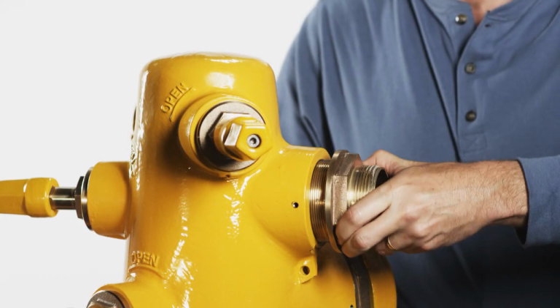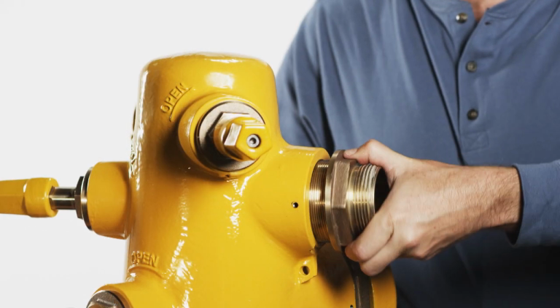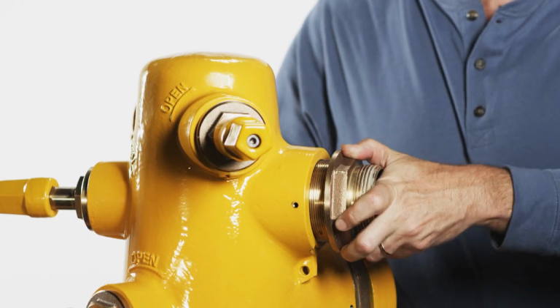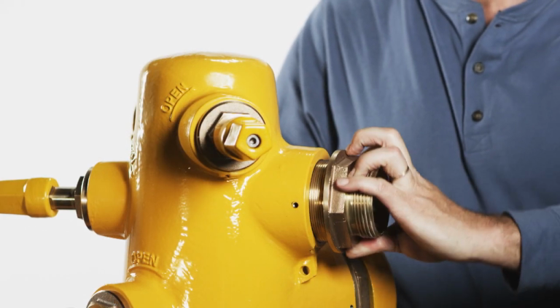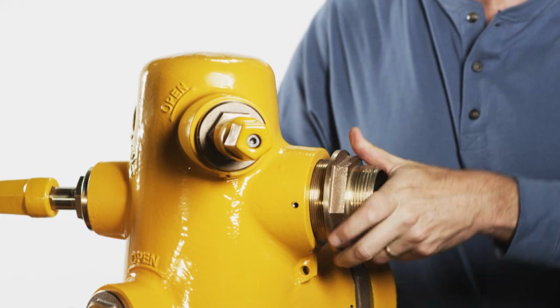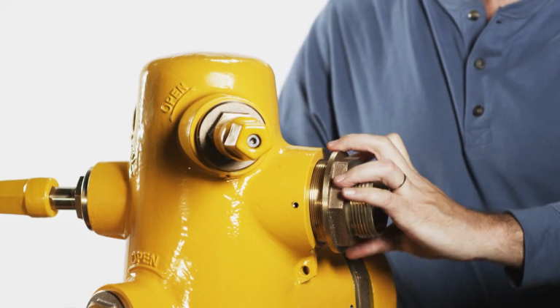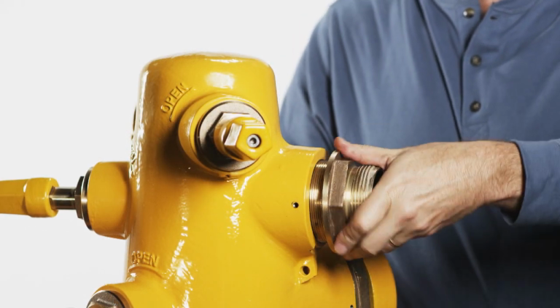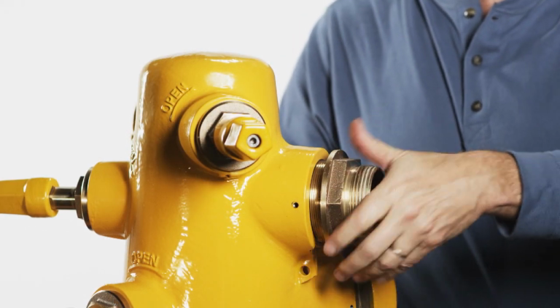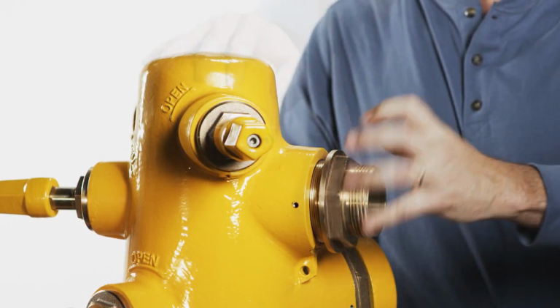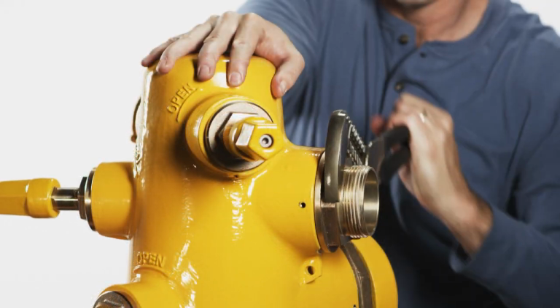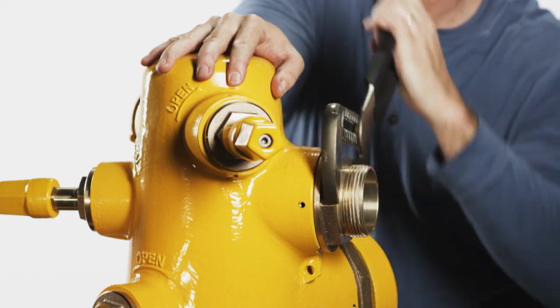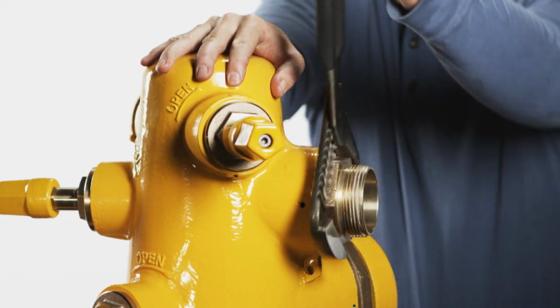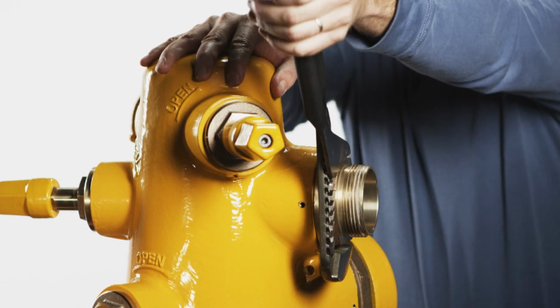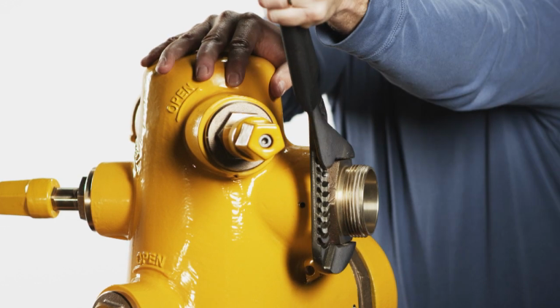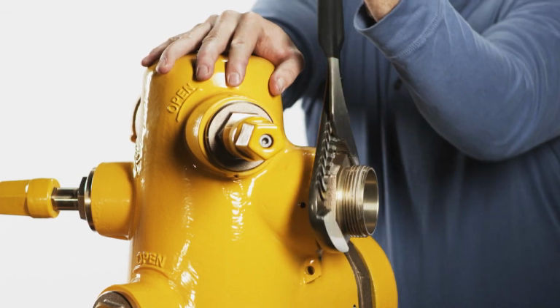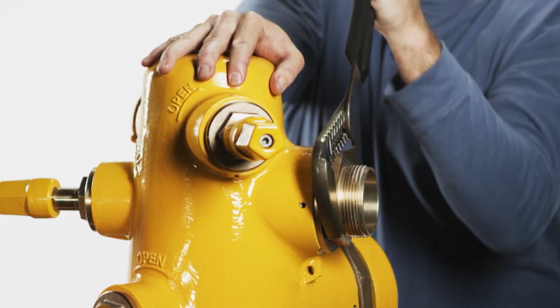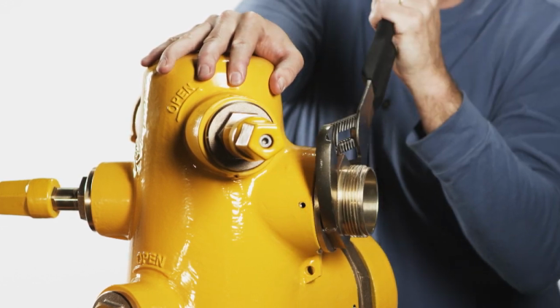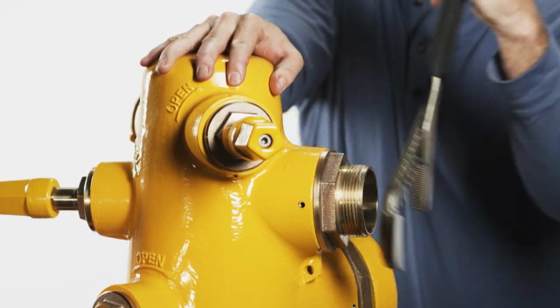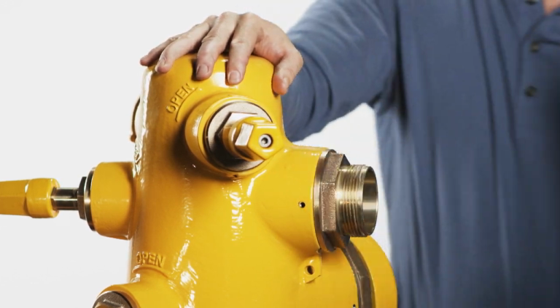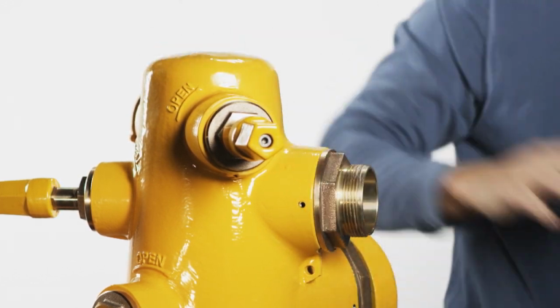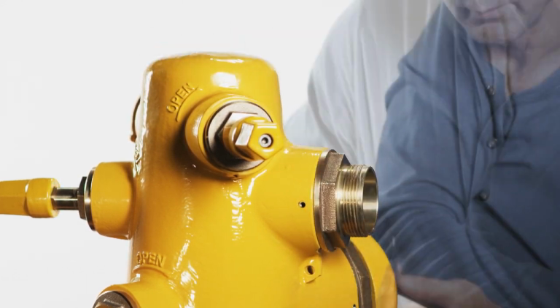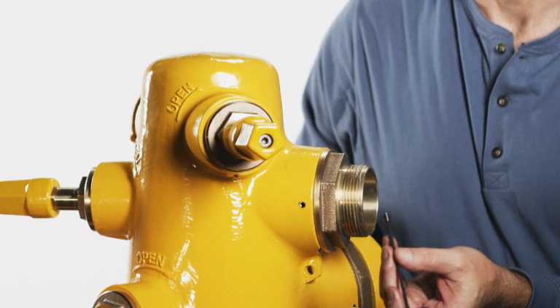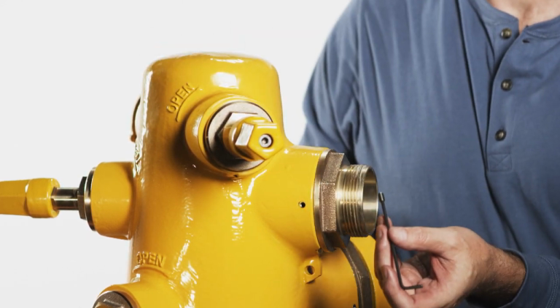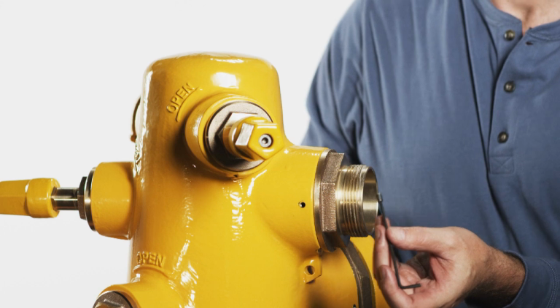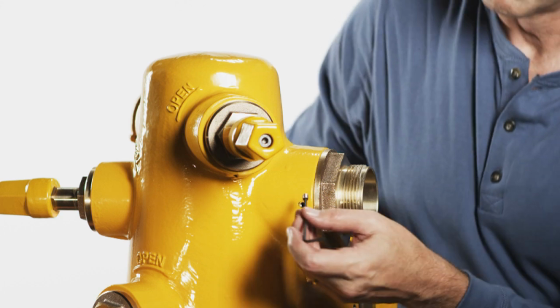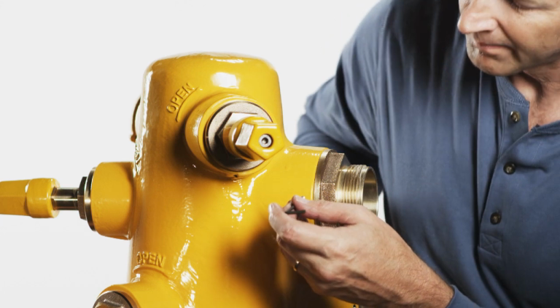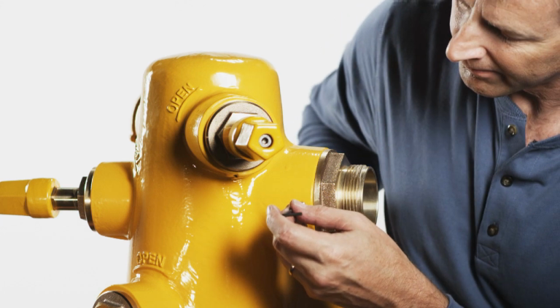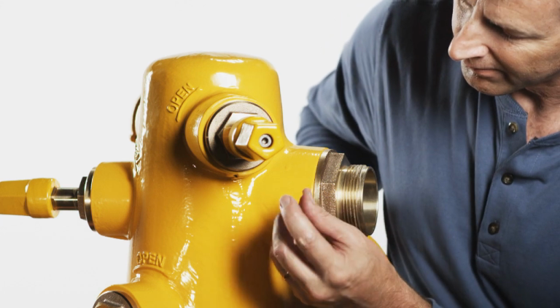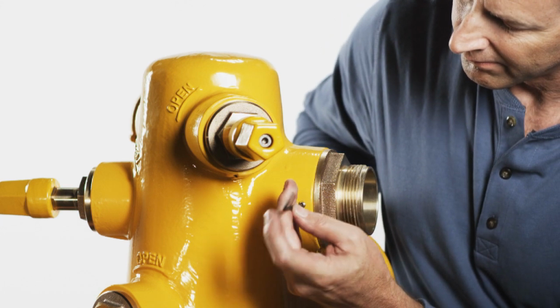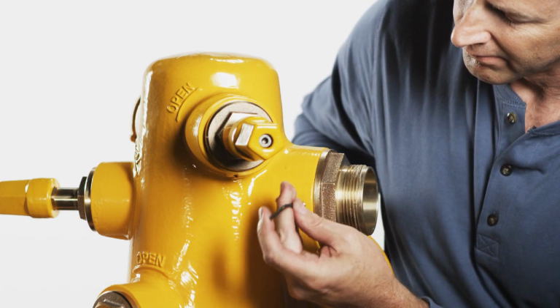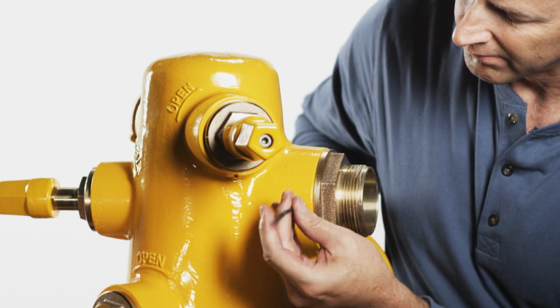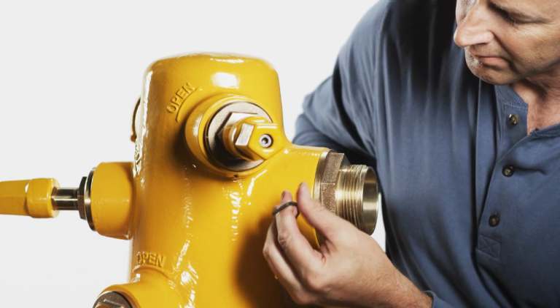For threaded-in nozzles, screw the nozzle into the hydrant. Apply a drop of thread locking compound to the end of the retaining screw and, using a three millimeter allen wrench, tighten it until it contacts the nozzle.